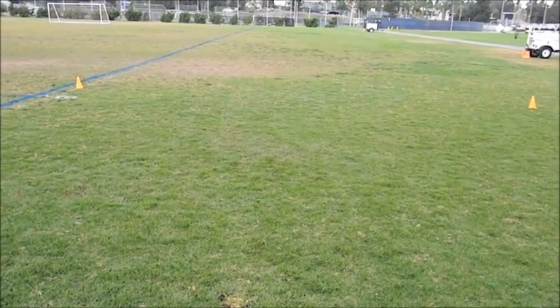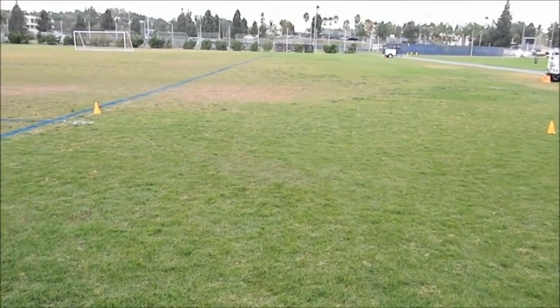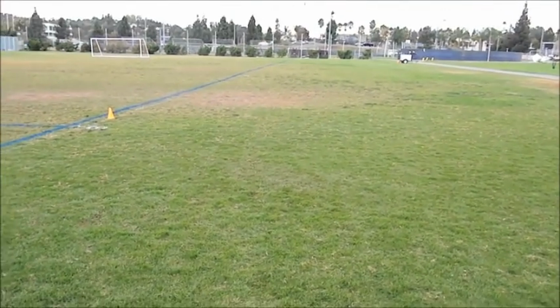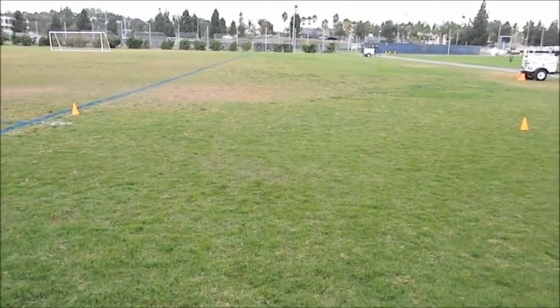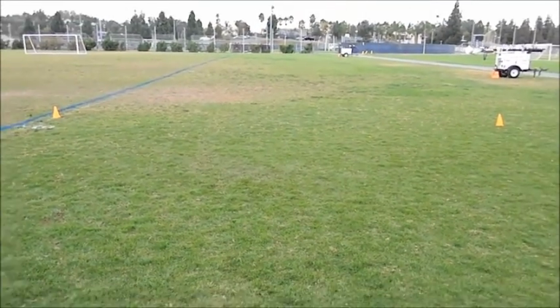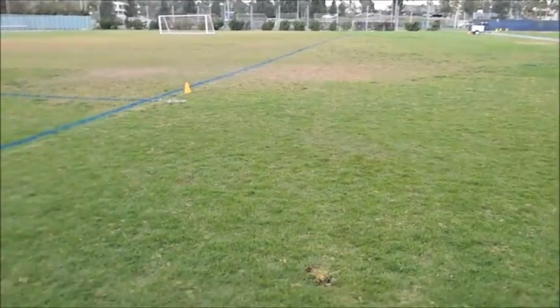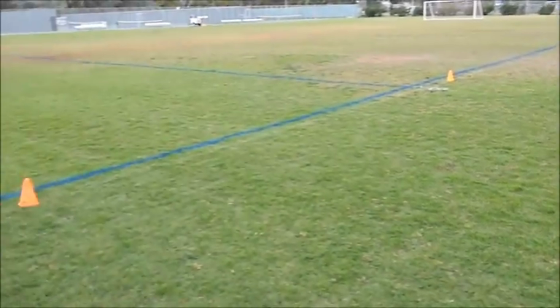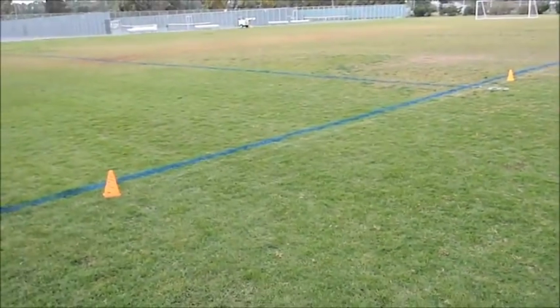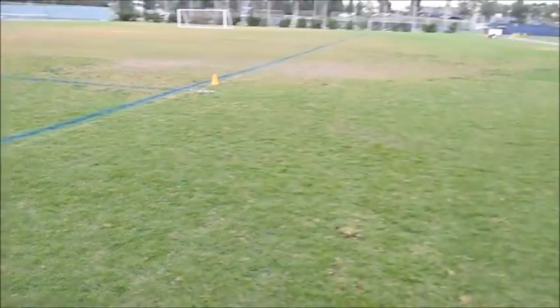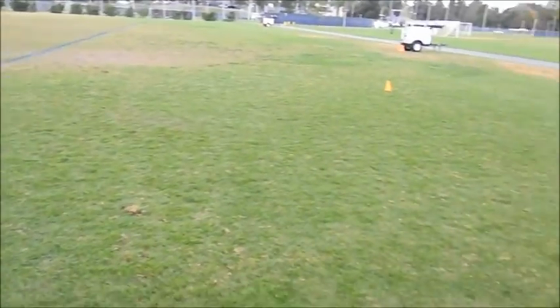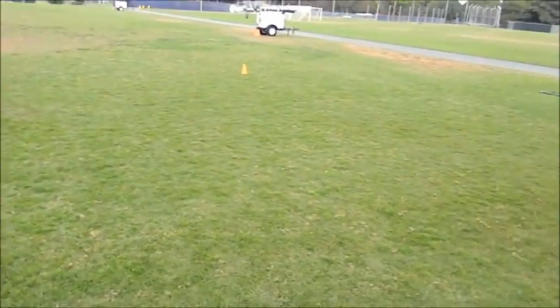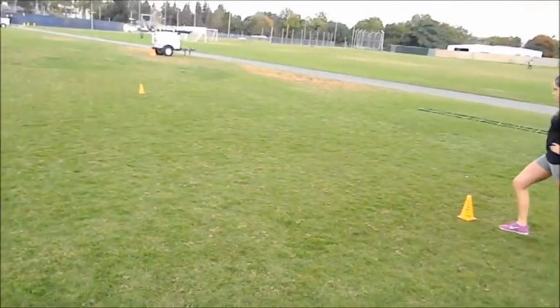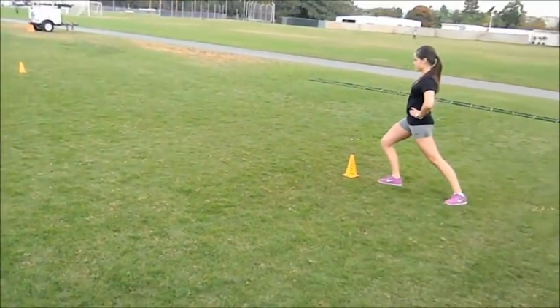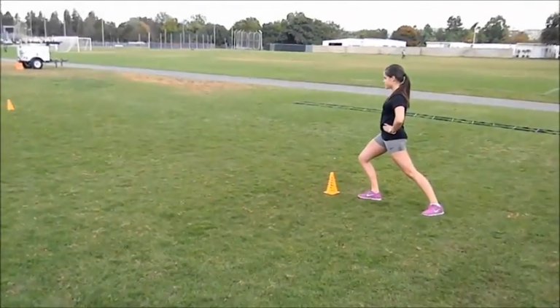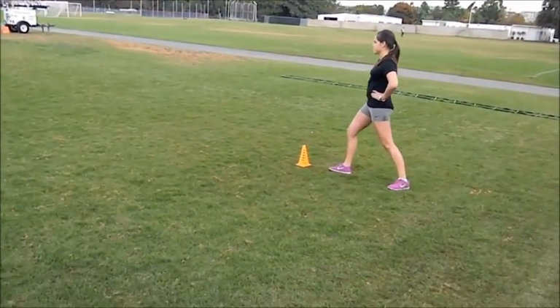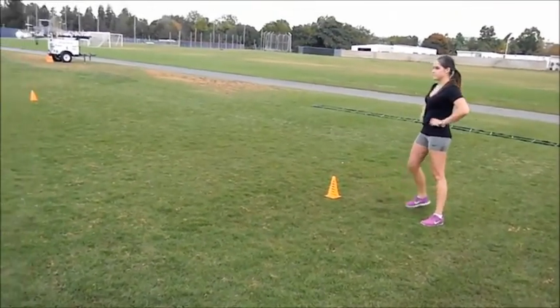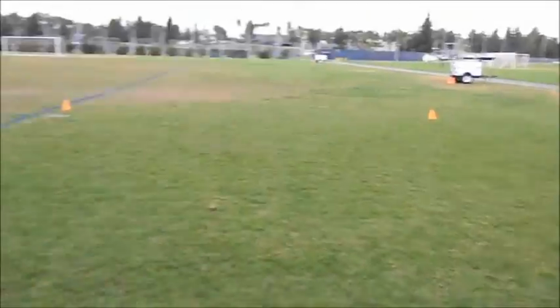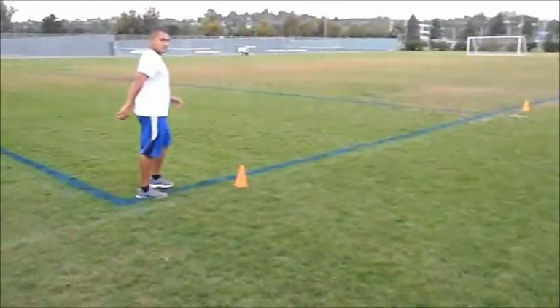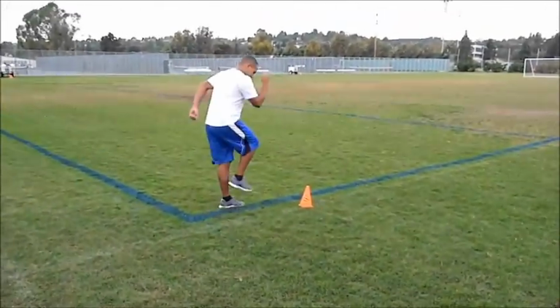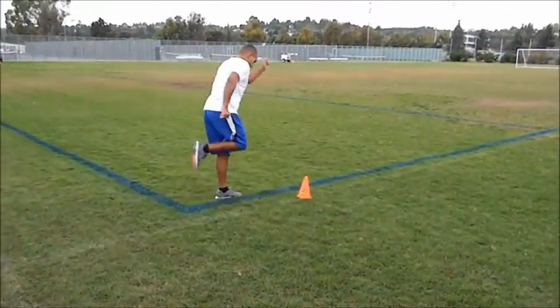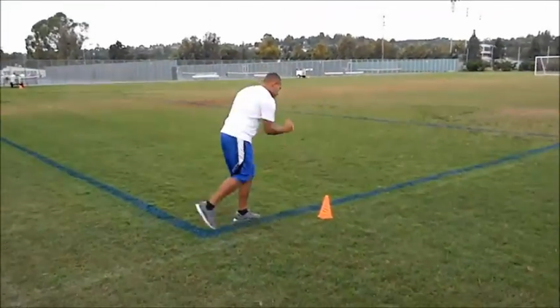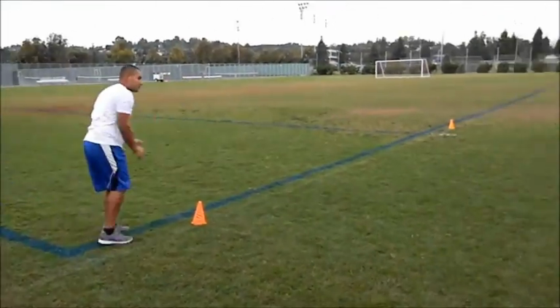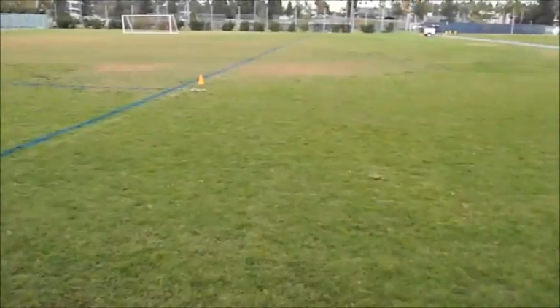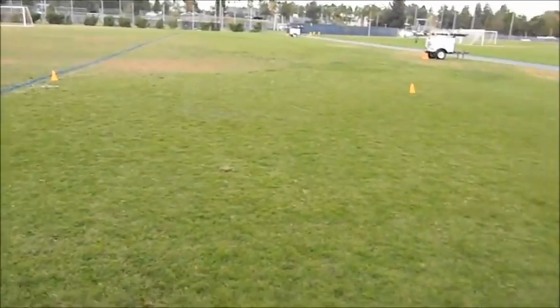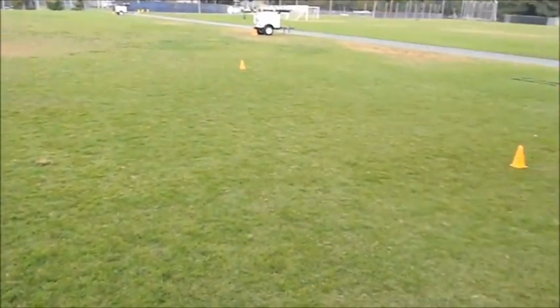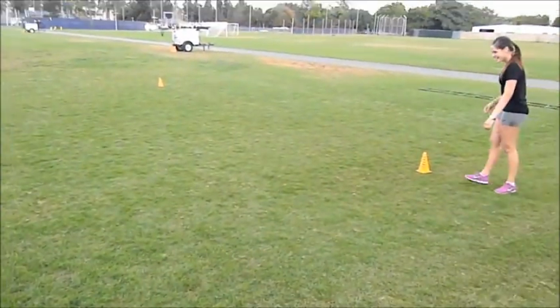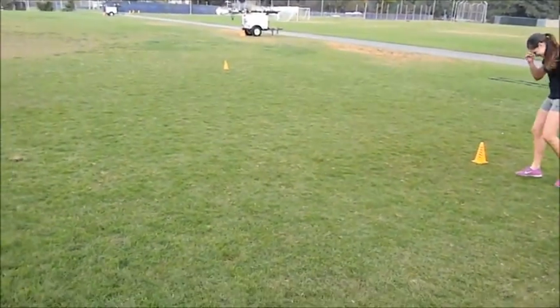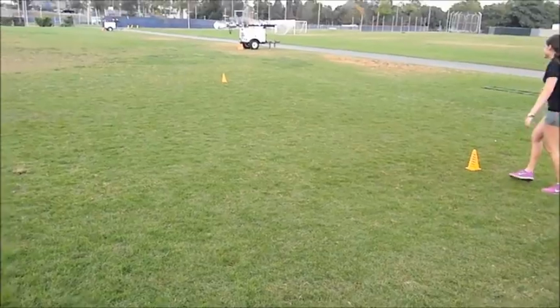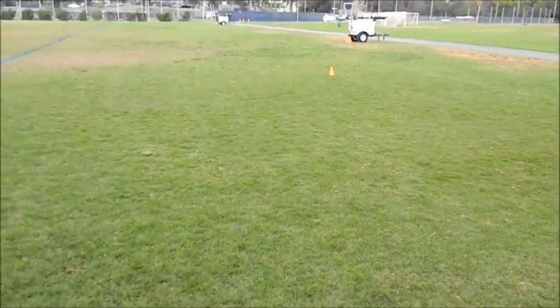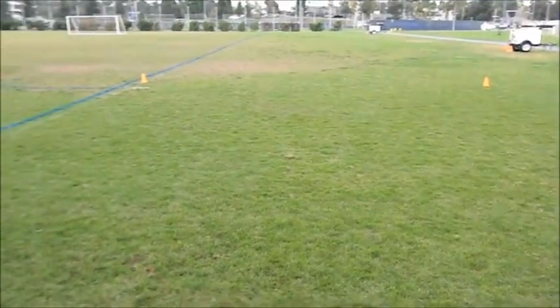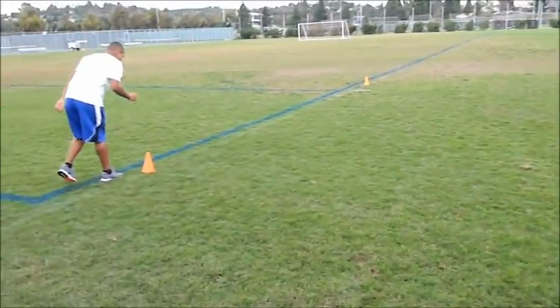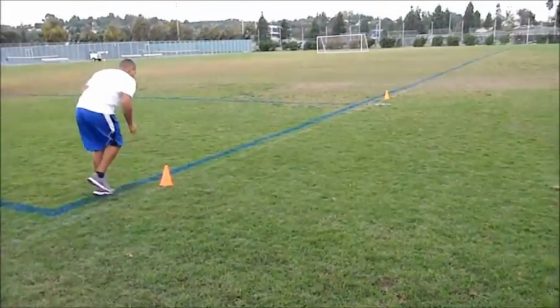This is the NASCAR version of the X pattern drill. Right here we've got Yao, and right here we've got Al. They're going to race. On your mark, get set, go.